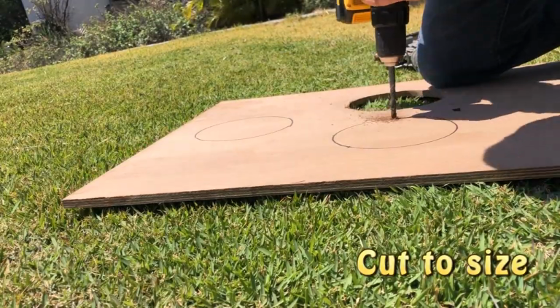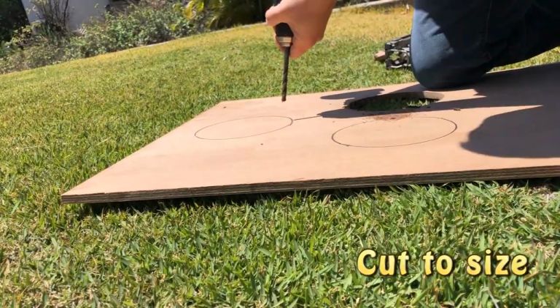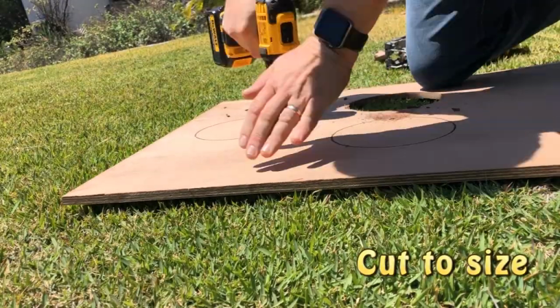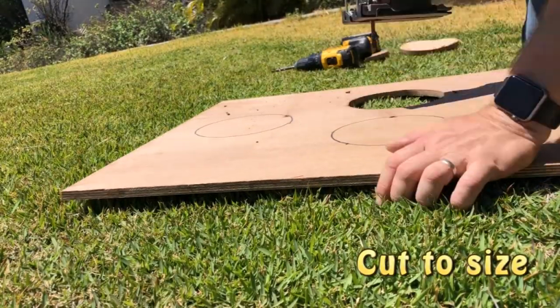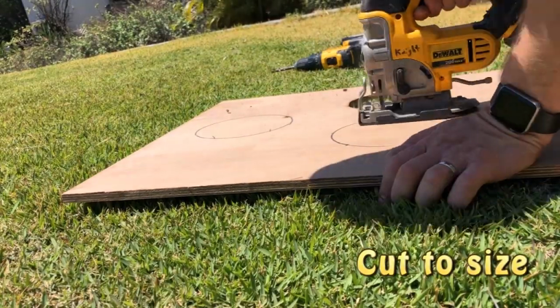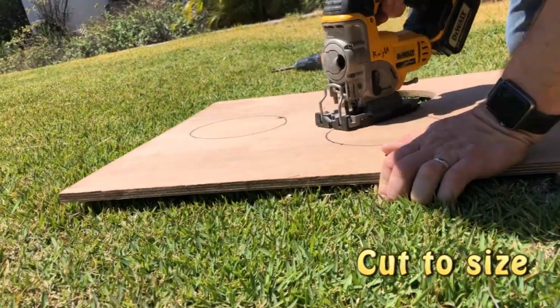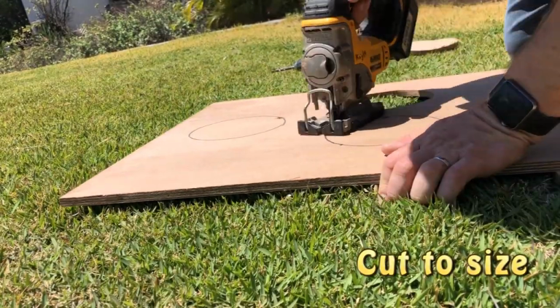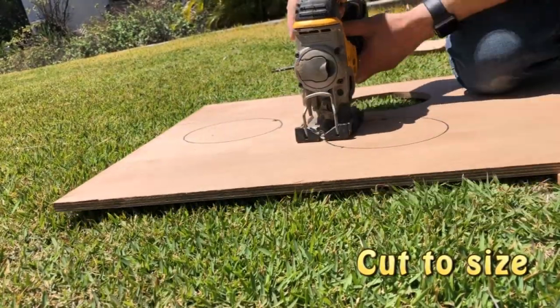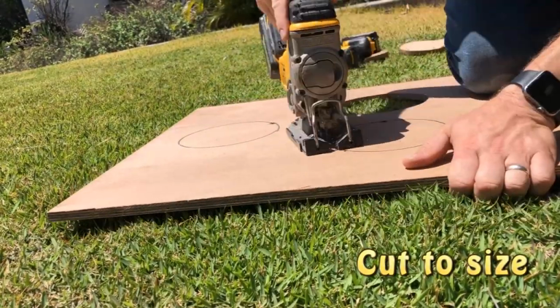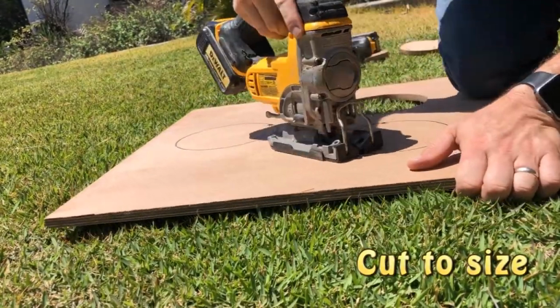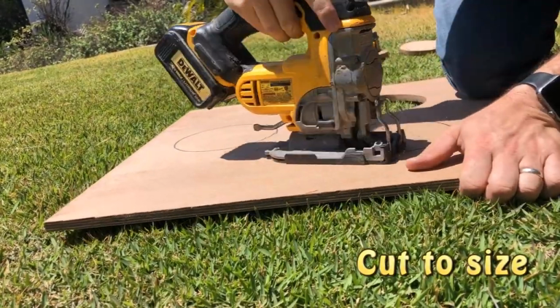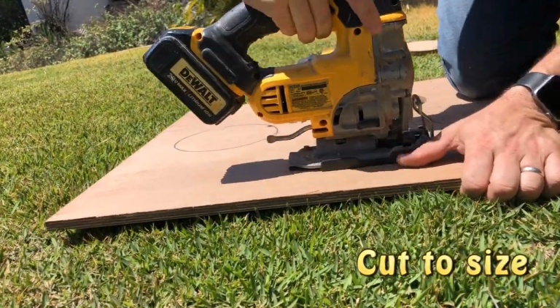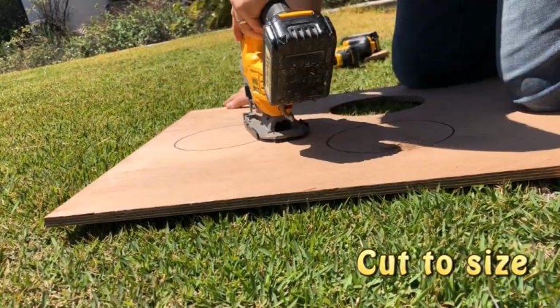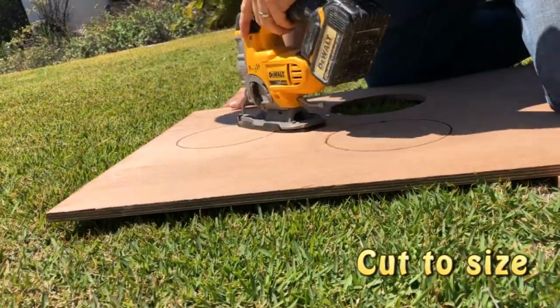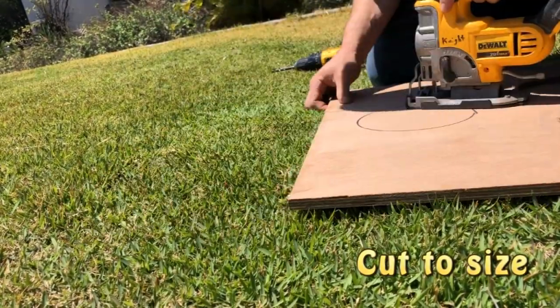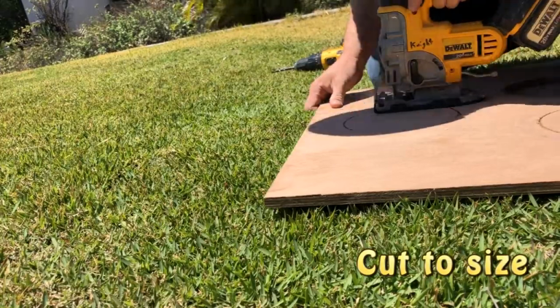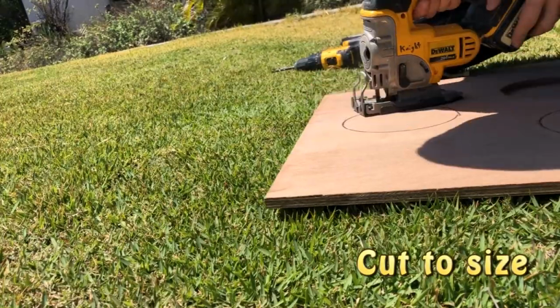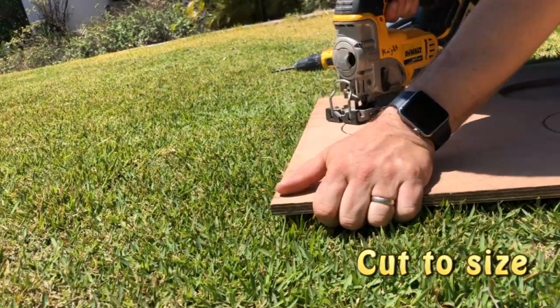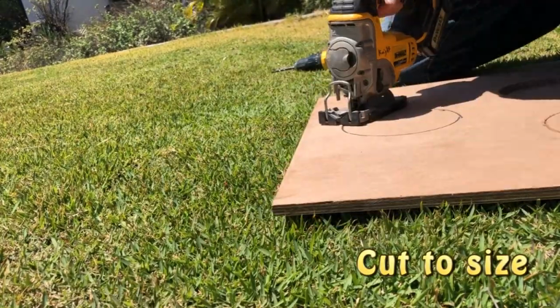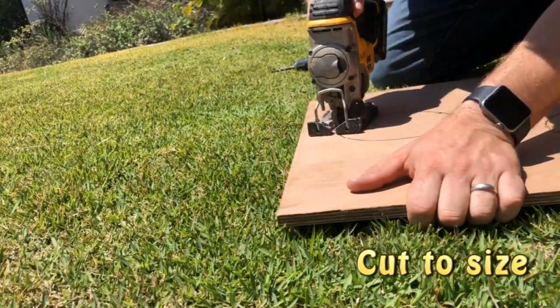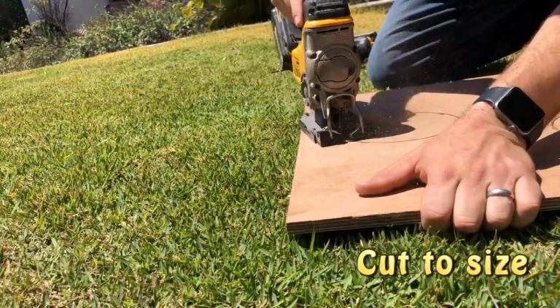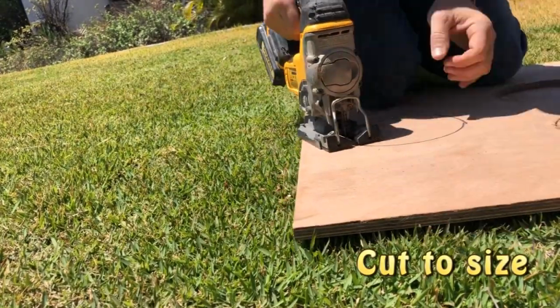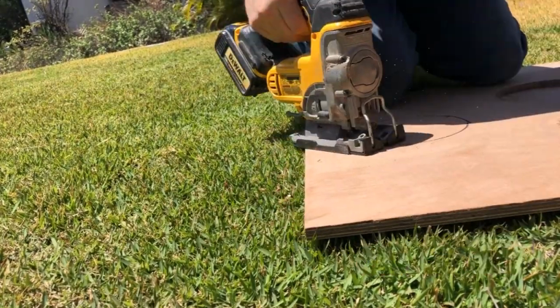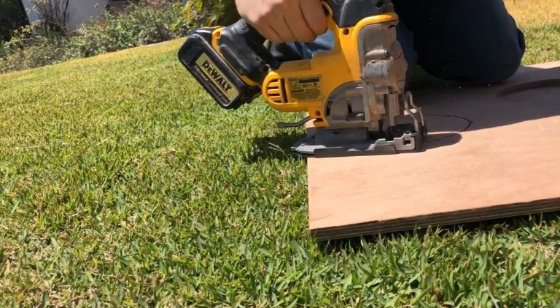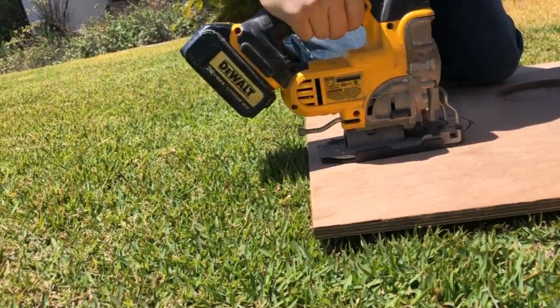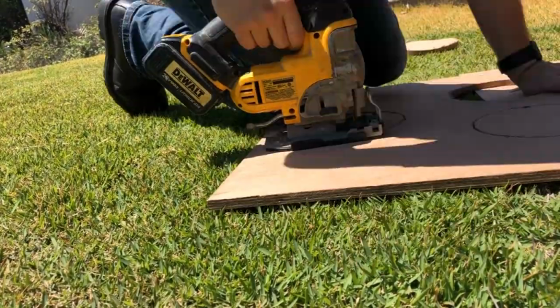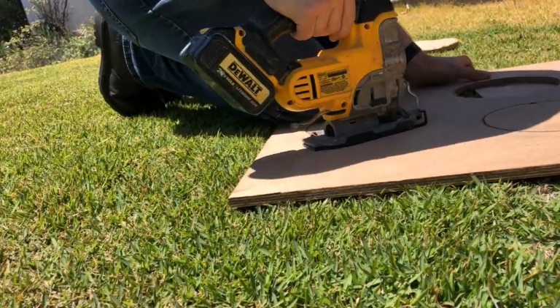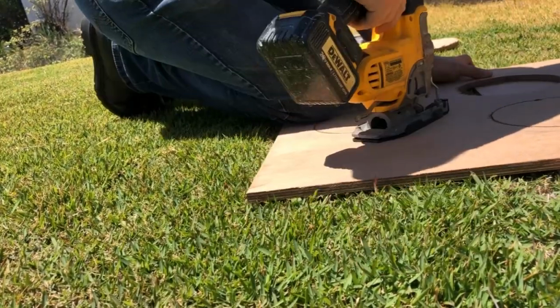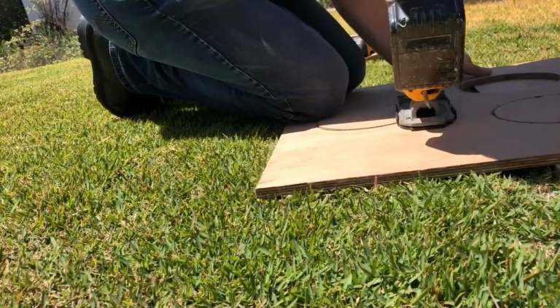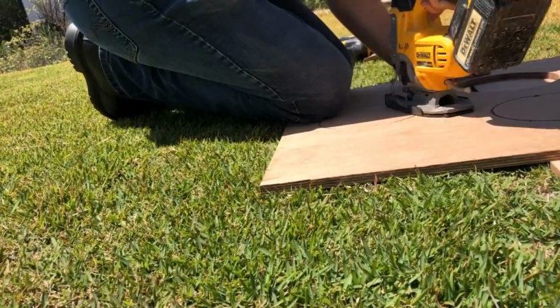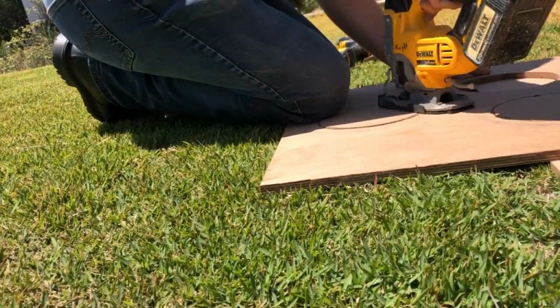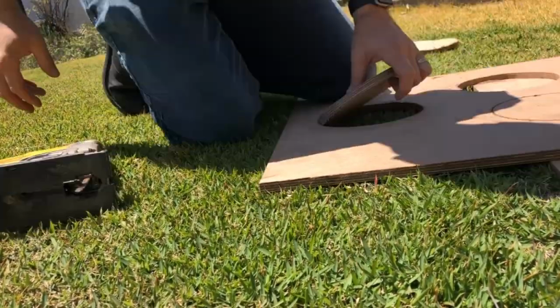Next step, you cut out those holes. You see me just drilling a hole and then I use a jigsaw. The reason I'm struggling so much is it's marine plywood and it is super hard.